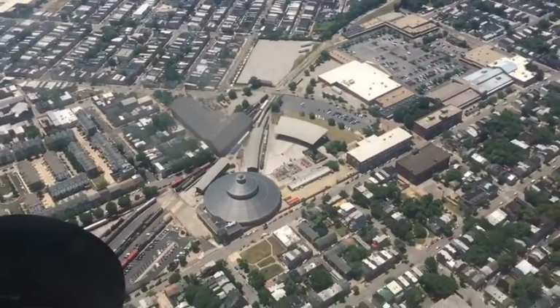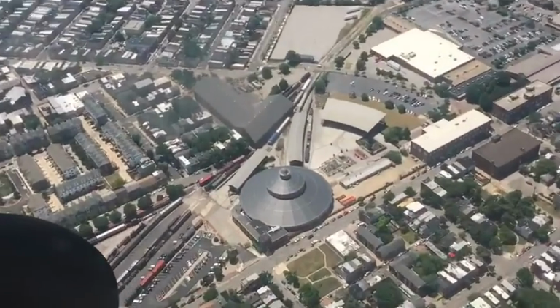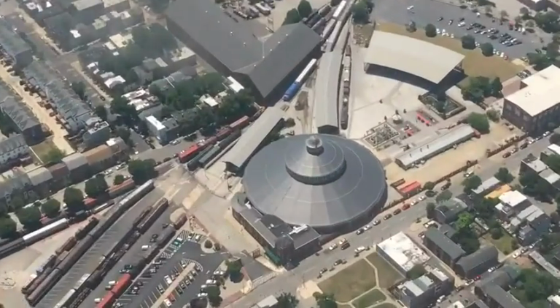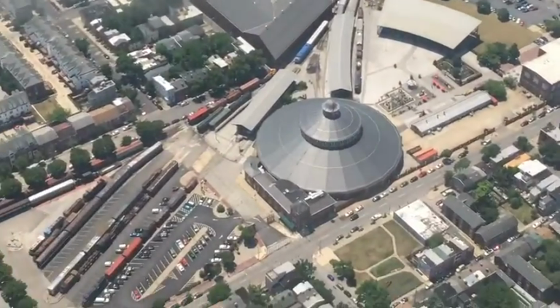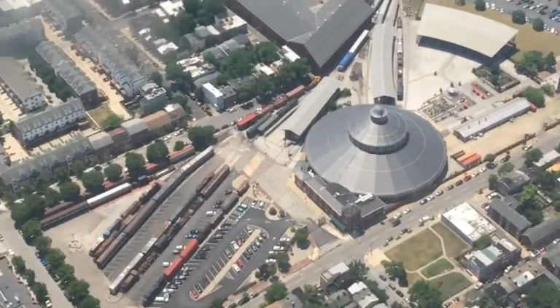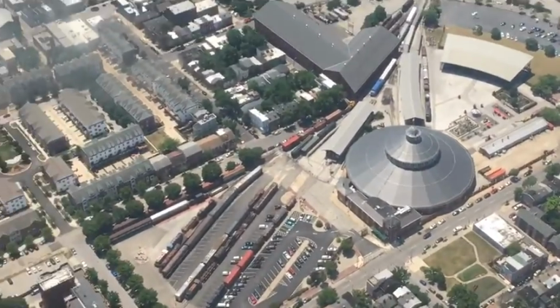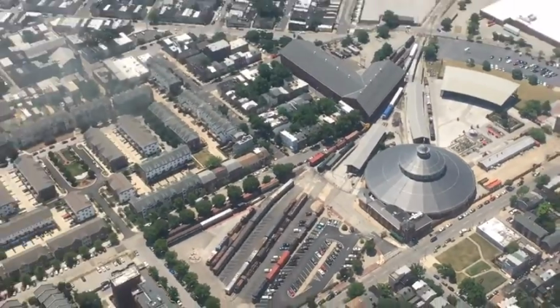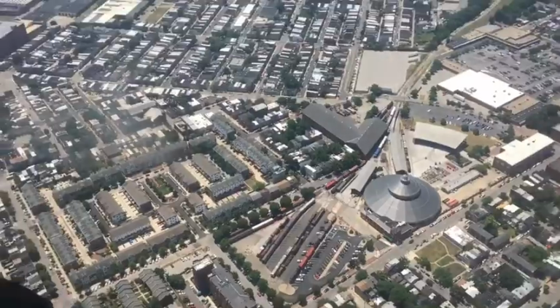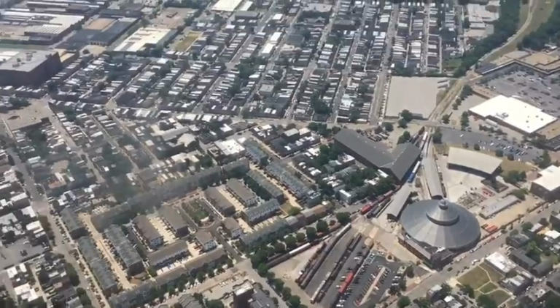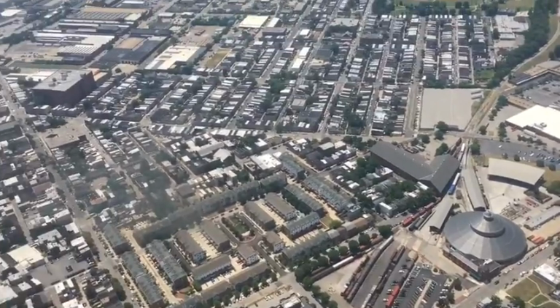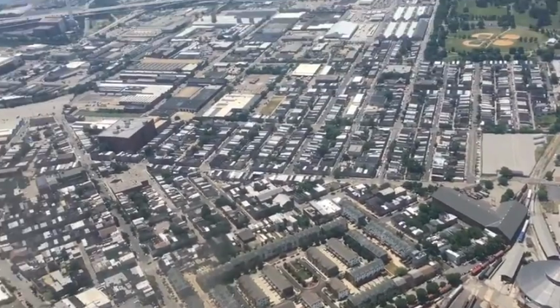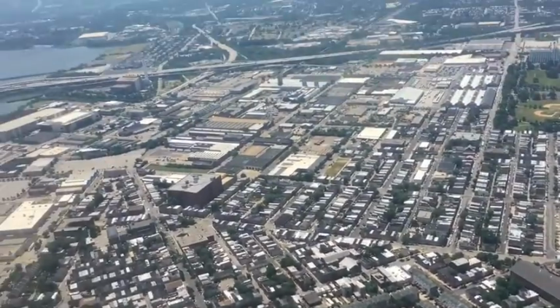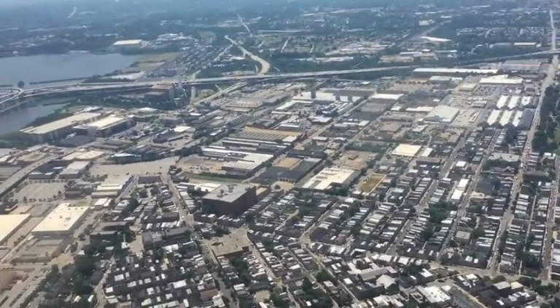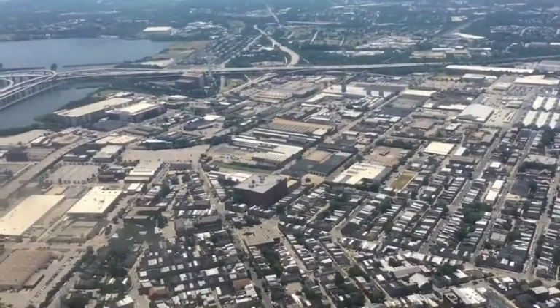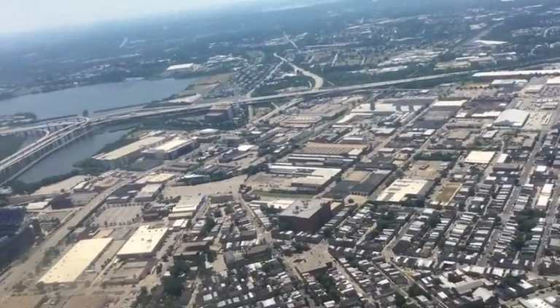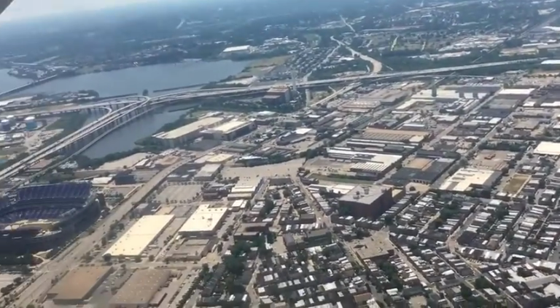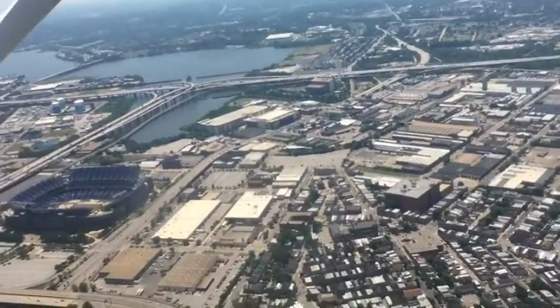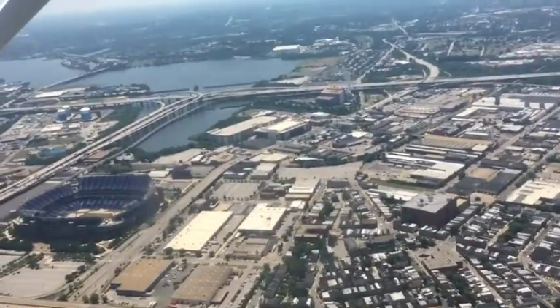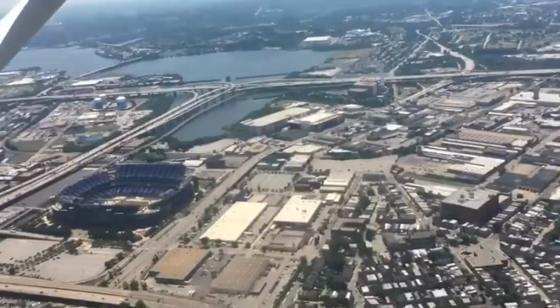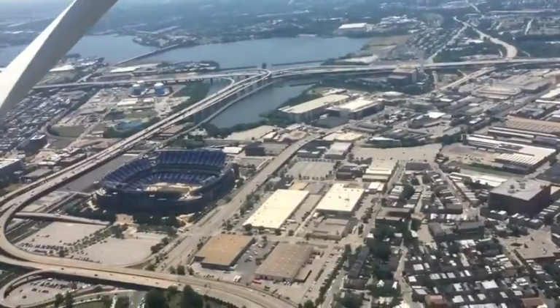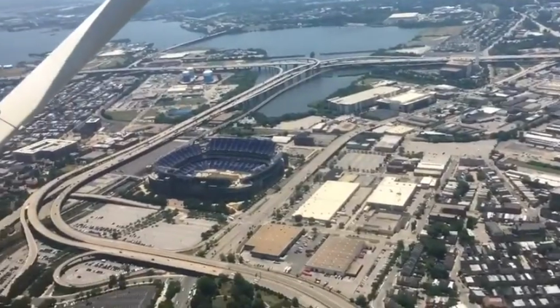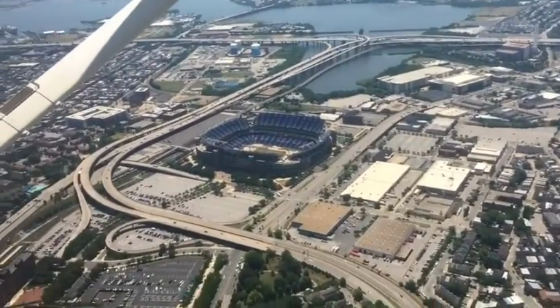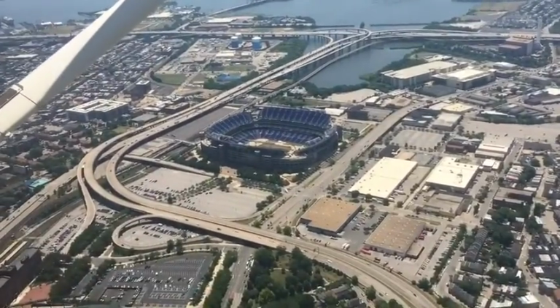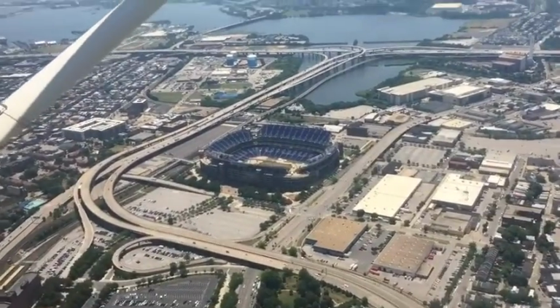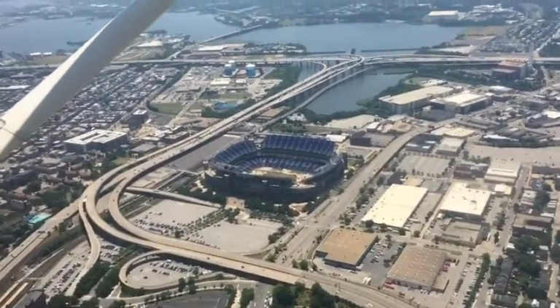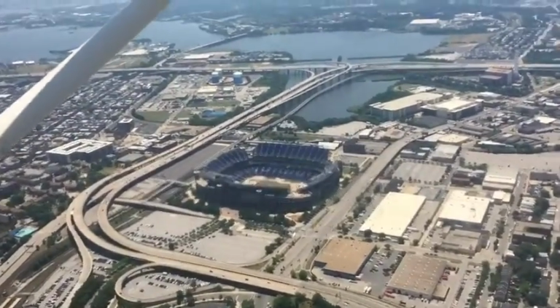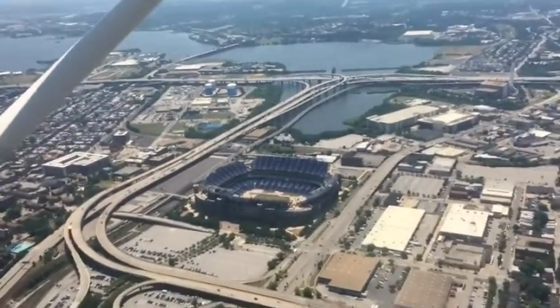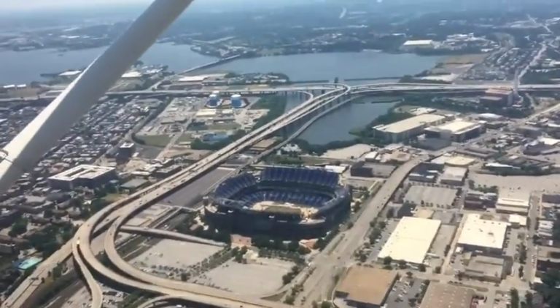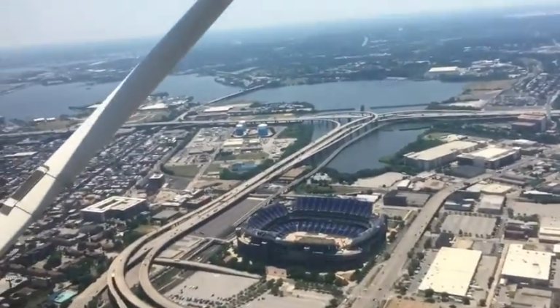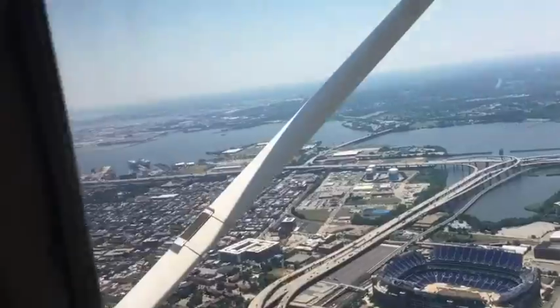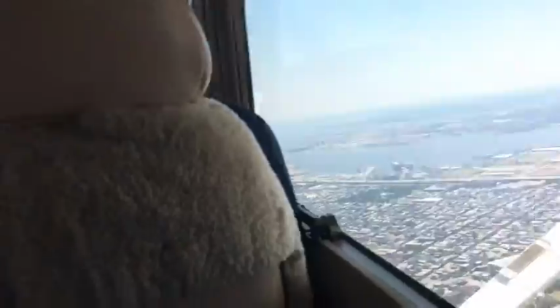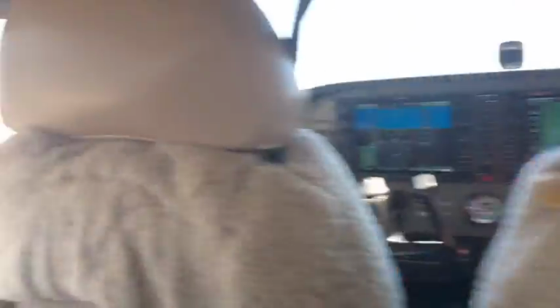There's the B&O Railroad, and then in a little bit you're able to see Ravens Stadium, and we're right above Camden Yards, where the Orioles play.